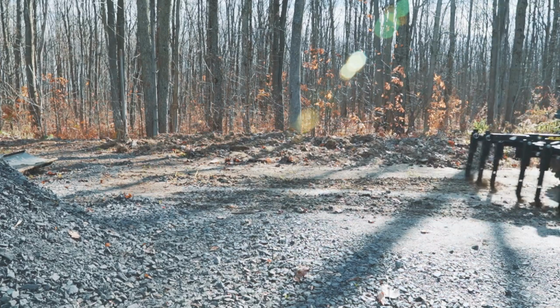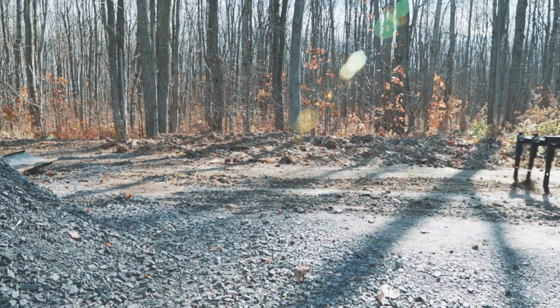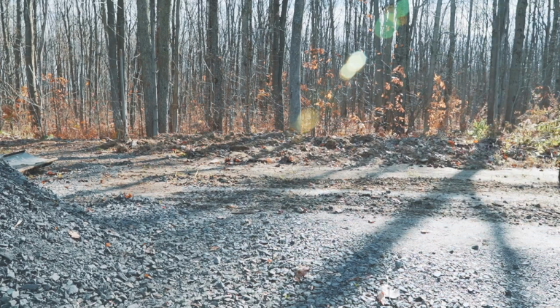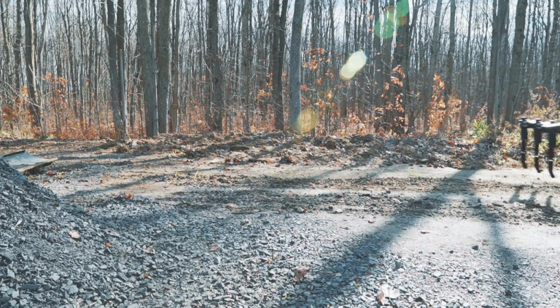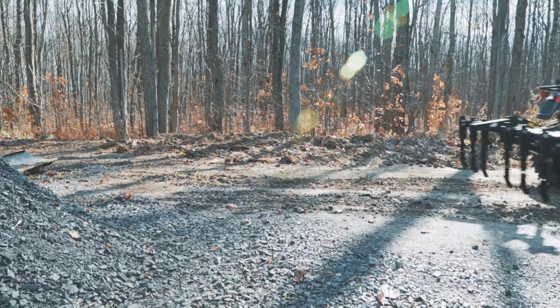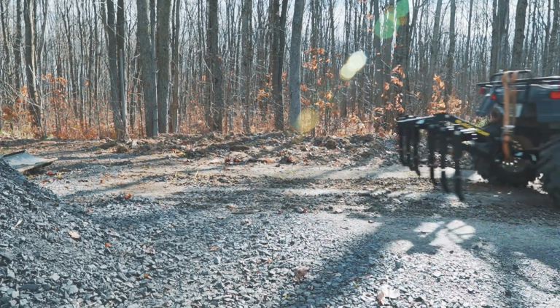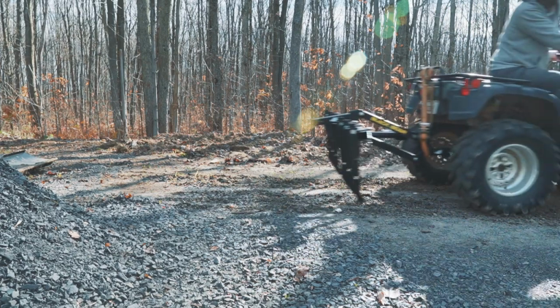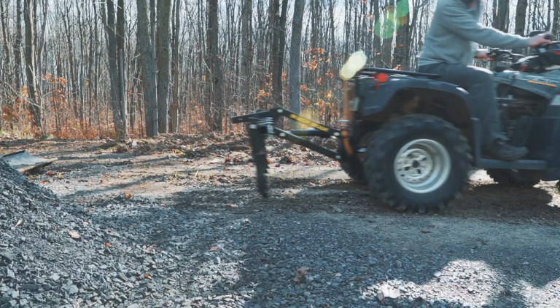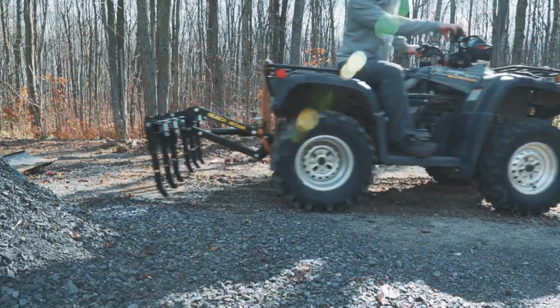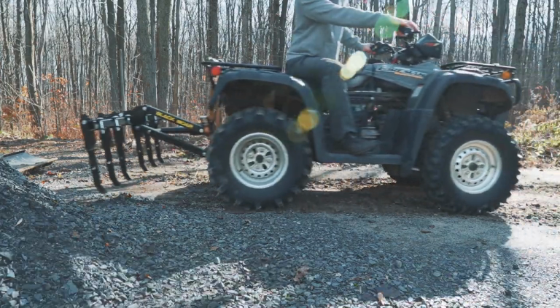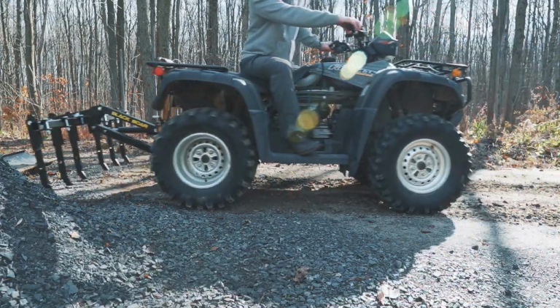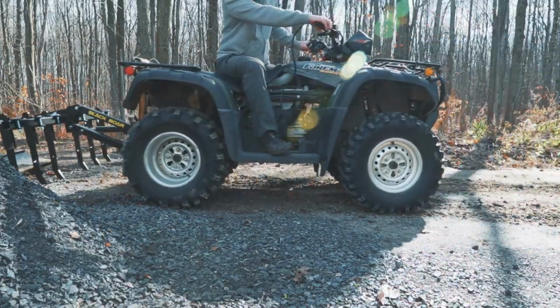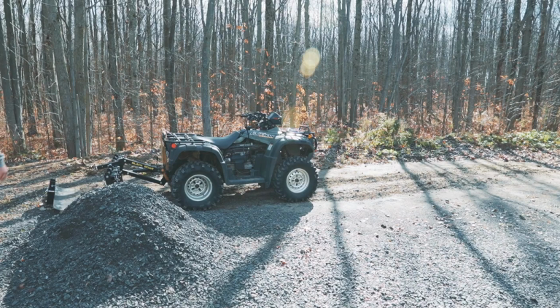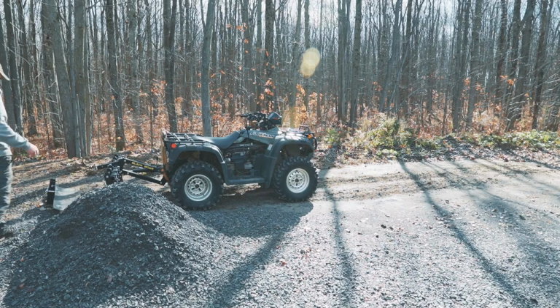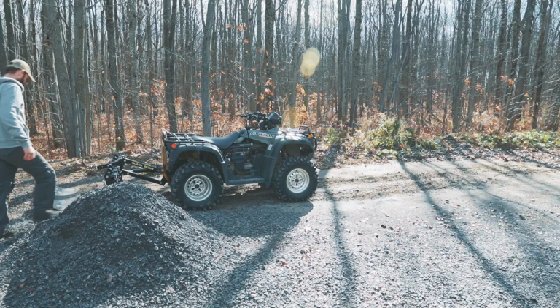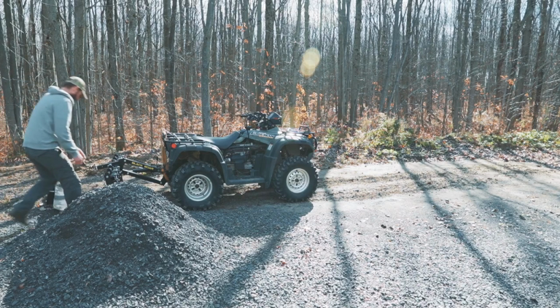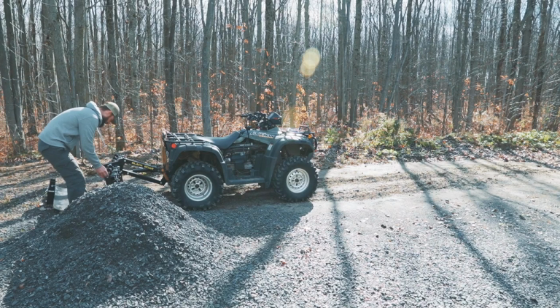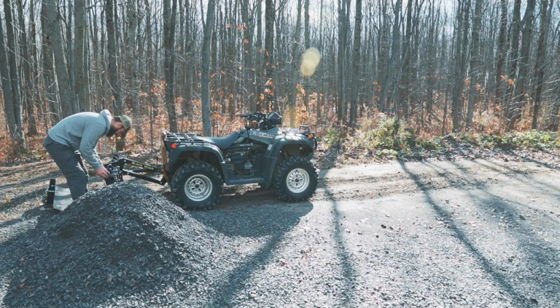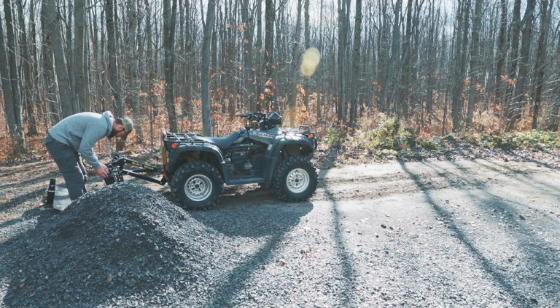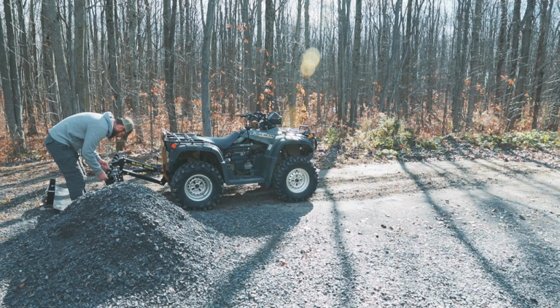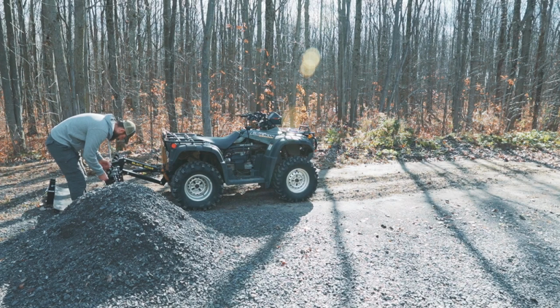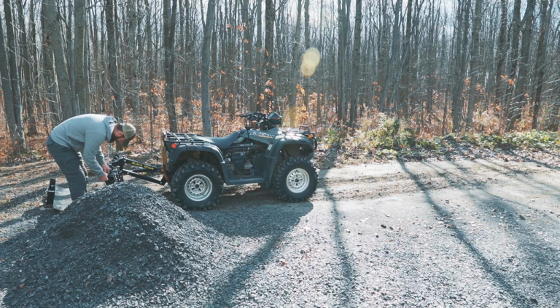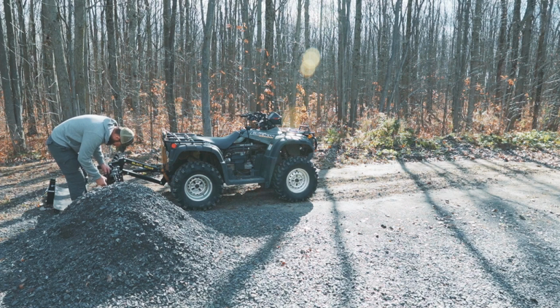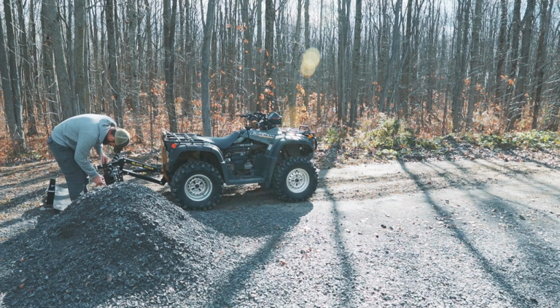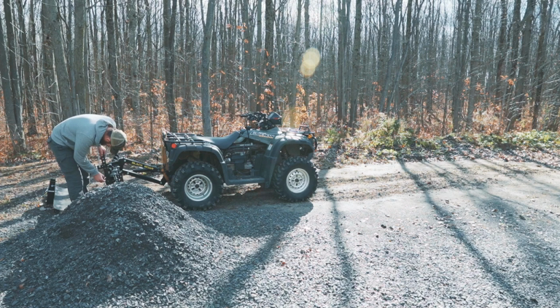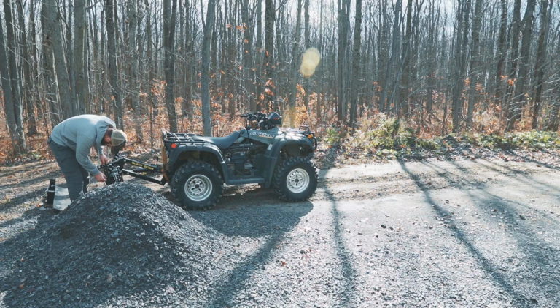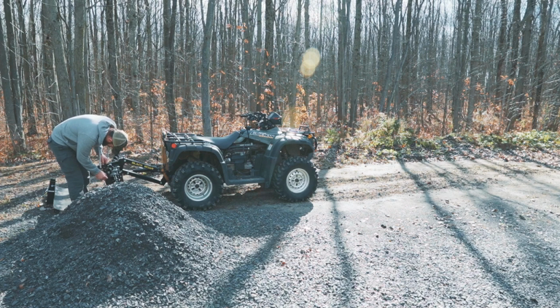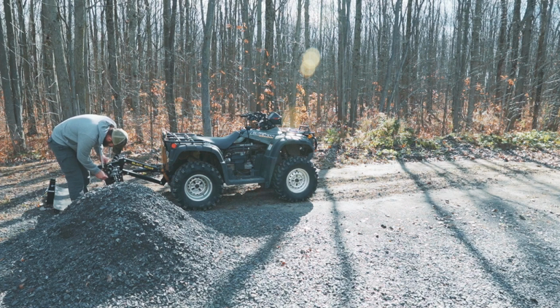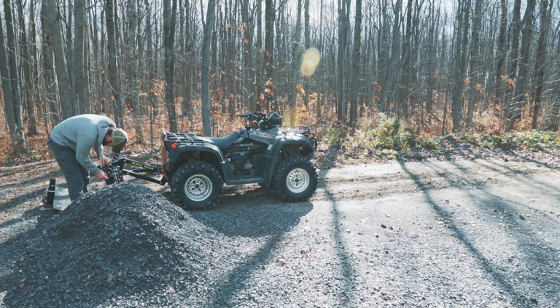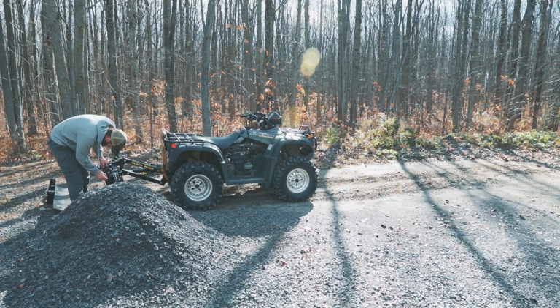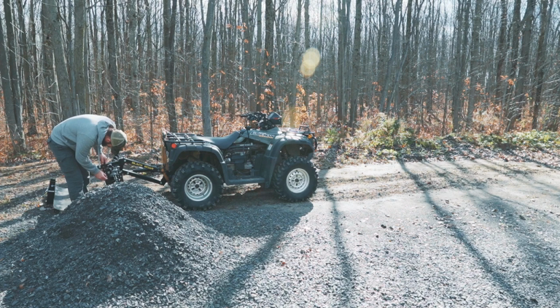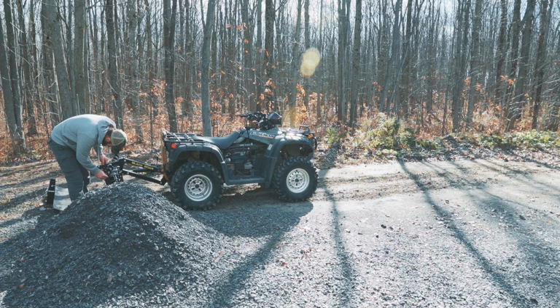I figured I would raise the chisel plows up a bit so that I could lower the actuator more. That changed the angle of the chisel plow so that it dug into the ground more instead of just bouncing off the top.